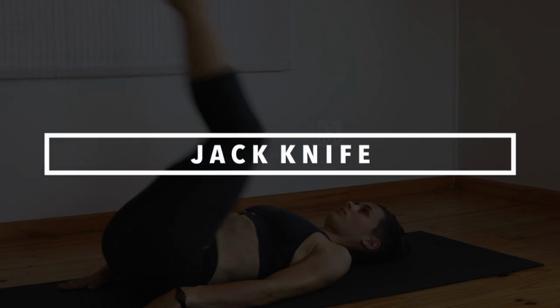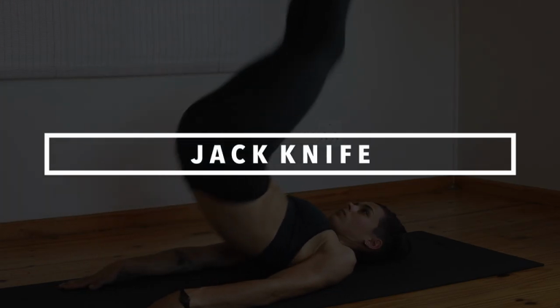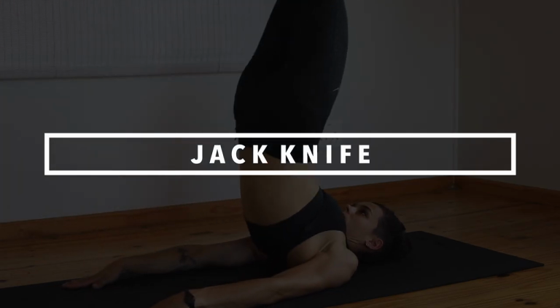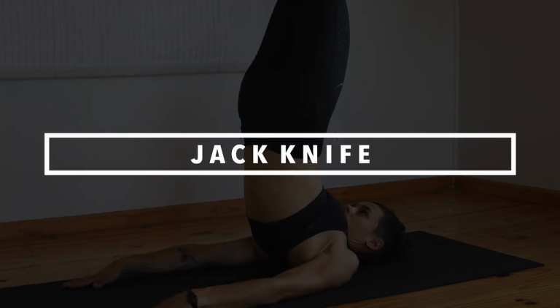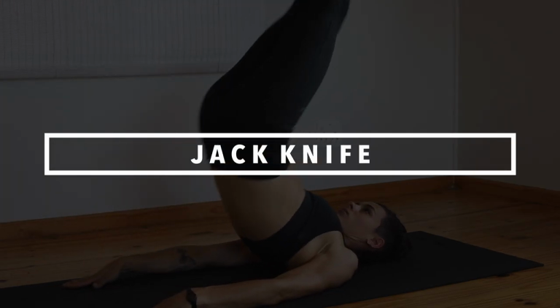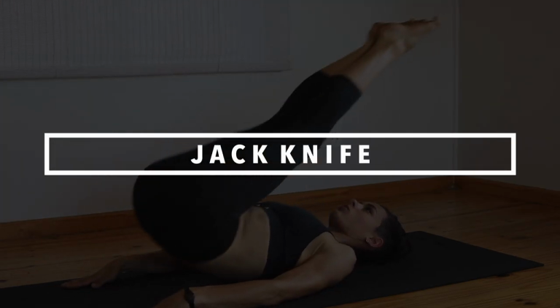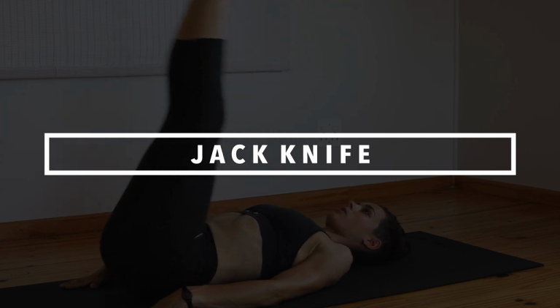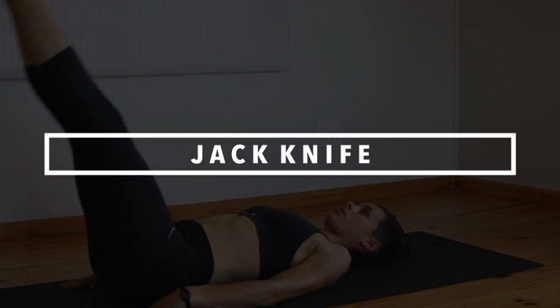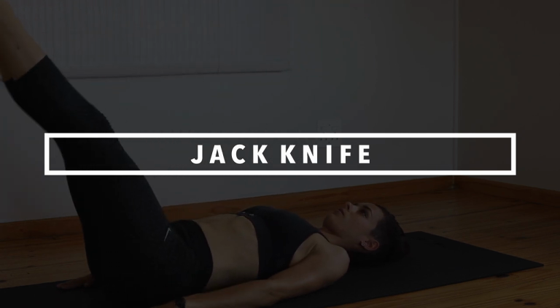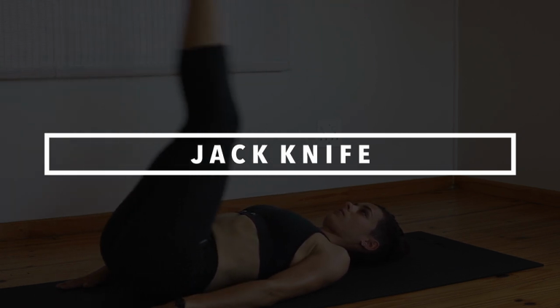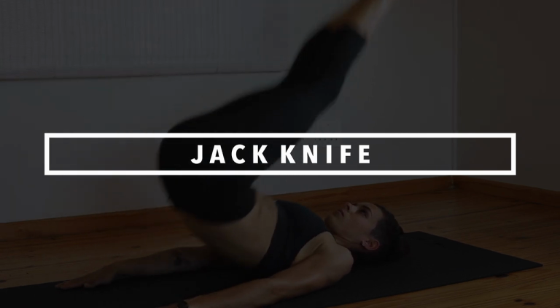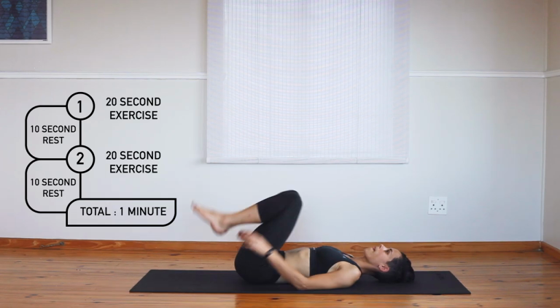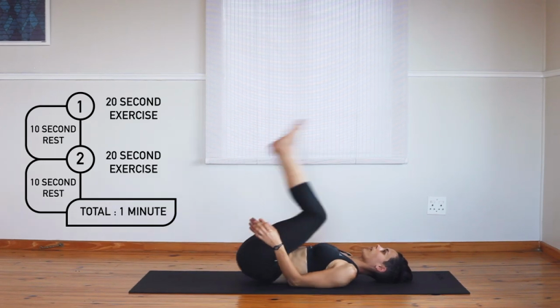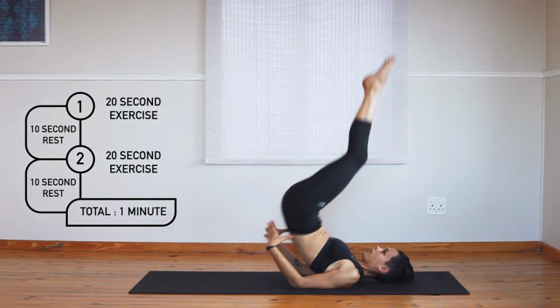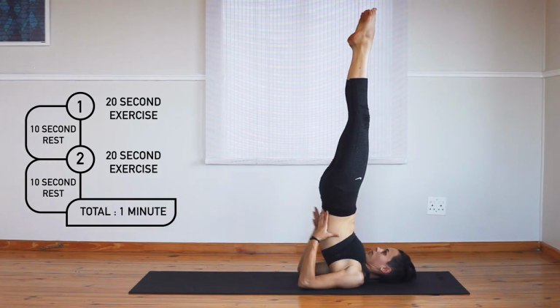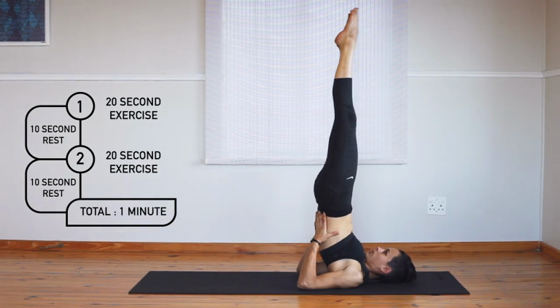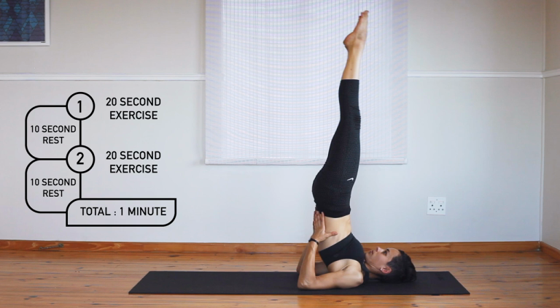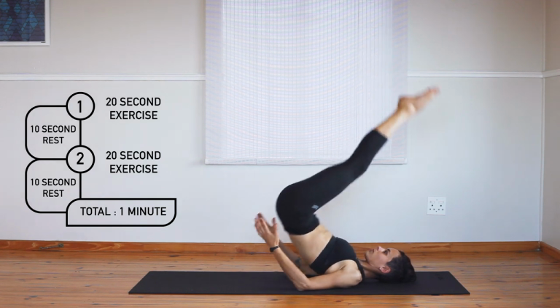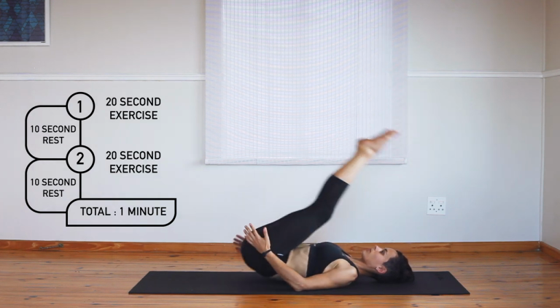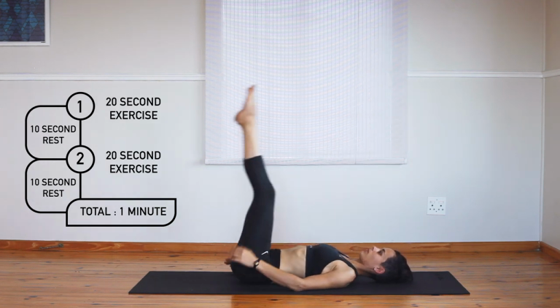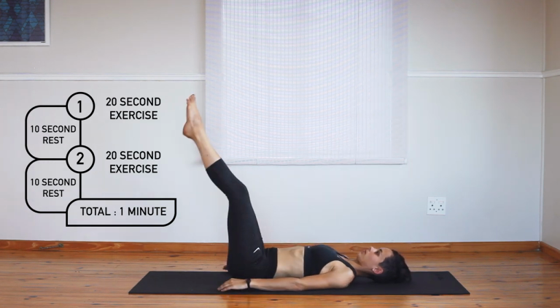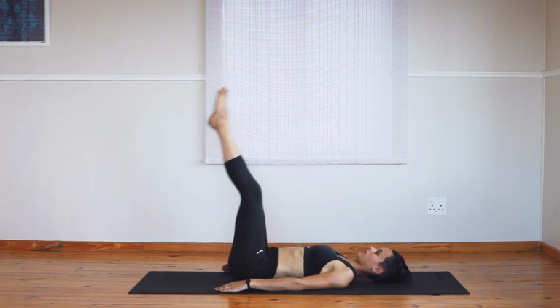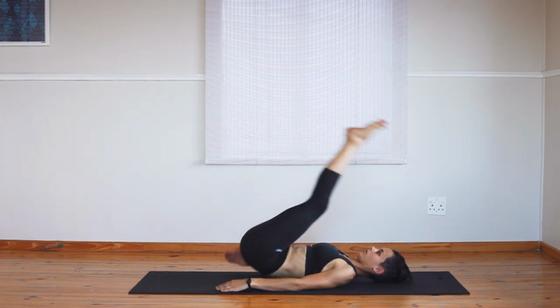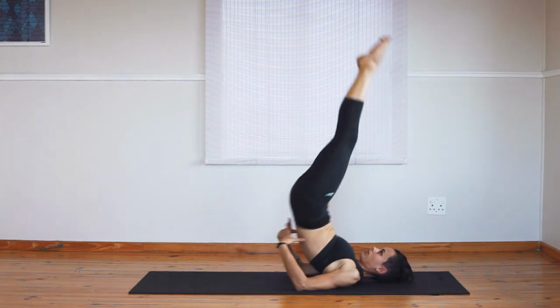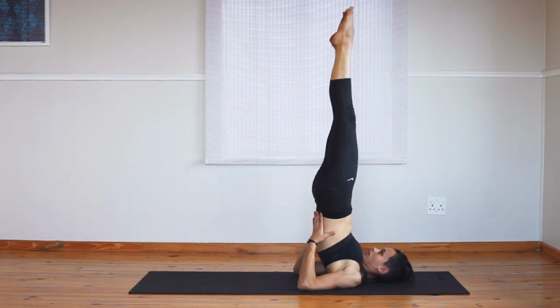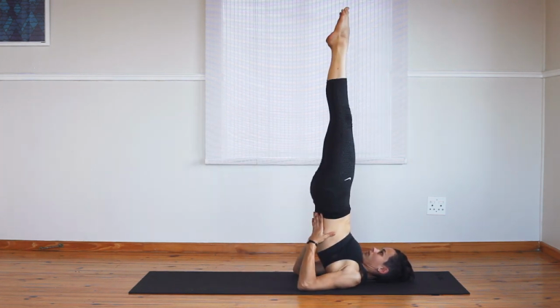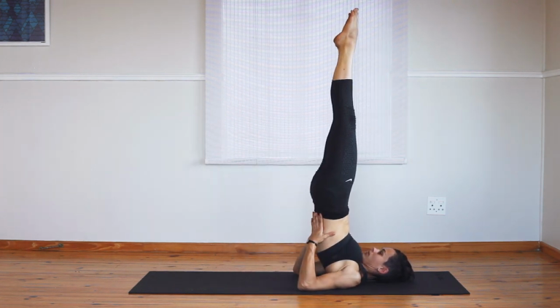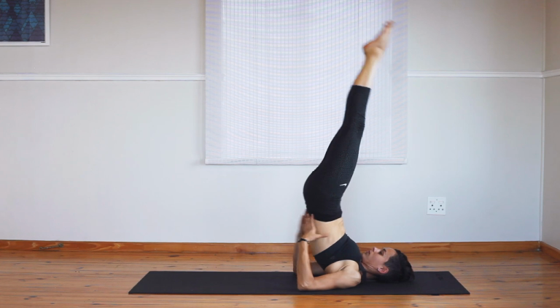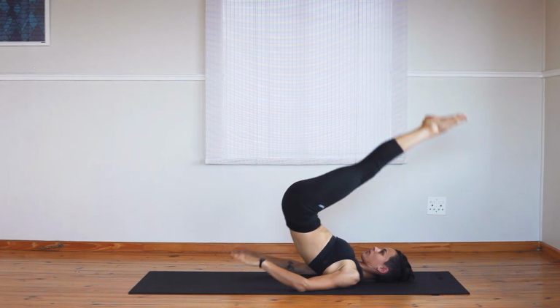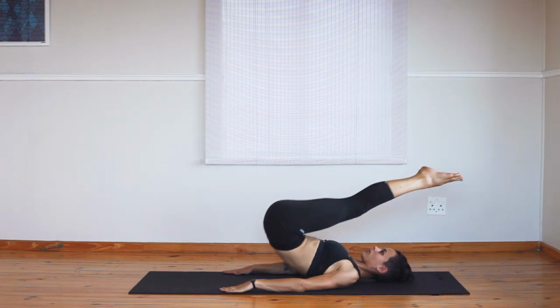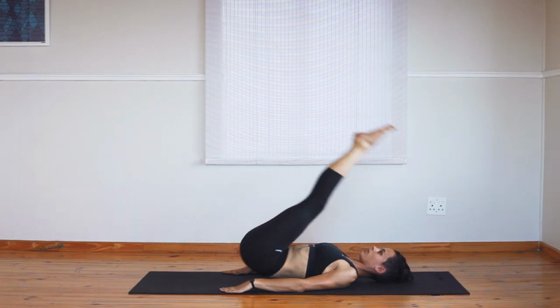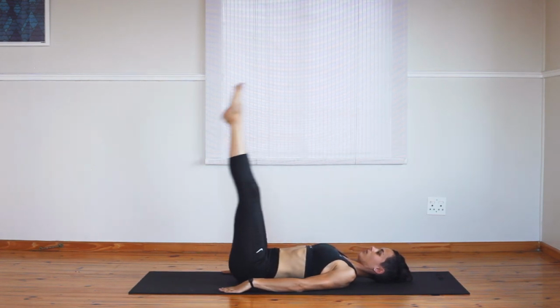The jackknife is a super cool stomach workout which requires a few specific guidelines to maximize results. Really reach your feet towards the ceiling as much as you can while squeezing your legs, bum and stomach. Keep your knees straight throughout the exercise and as close to your face as possible on the way down.